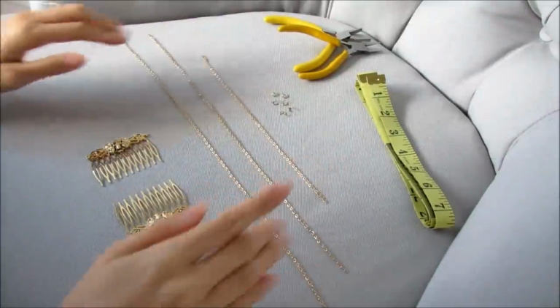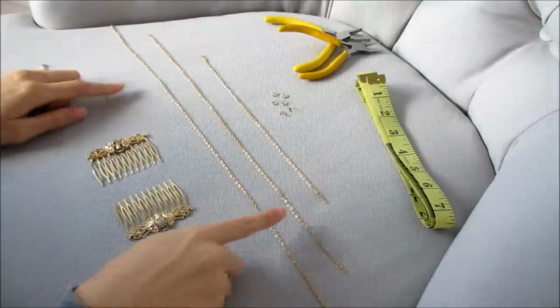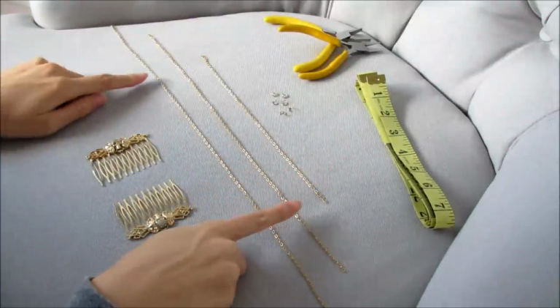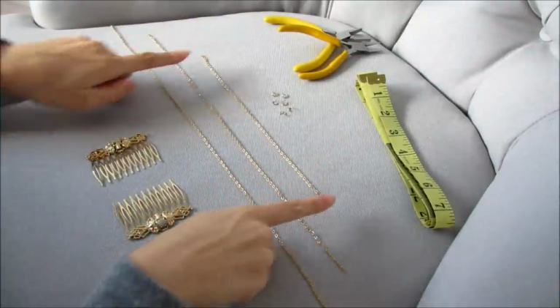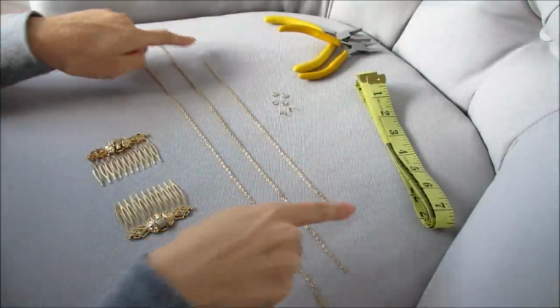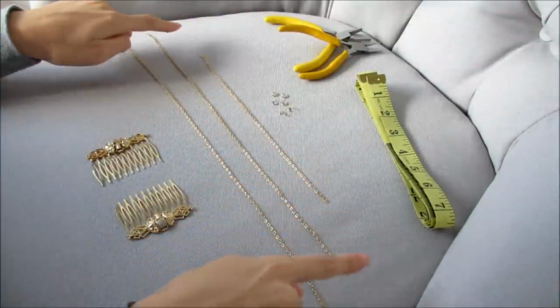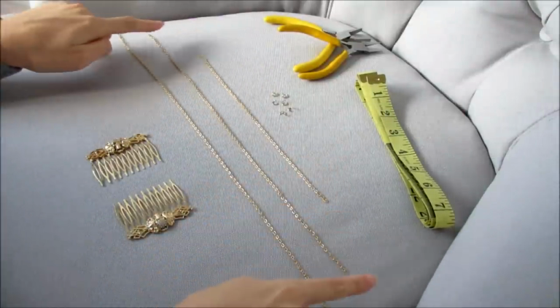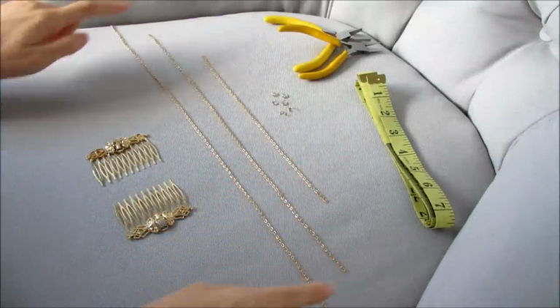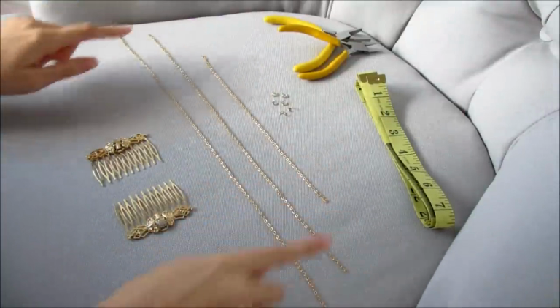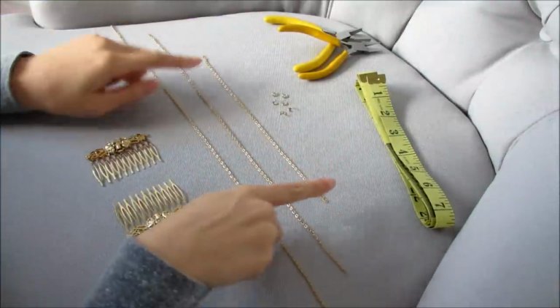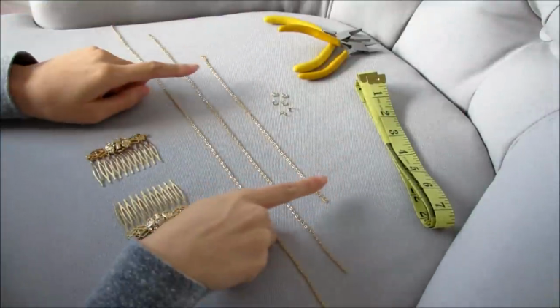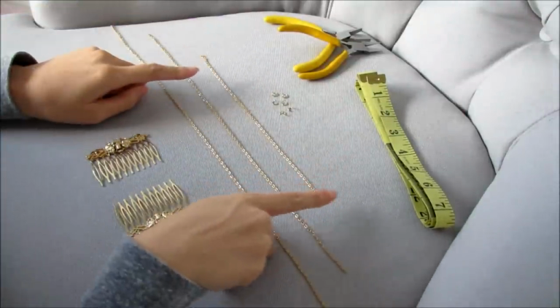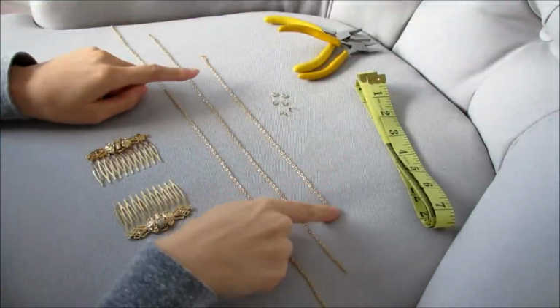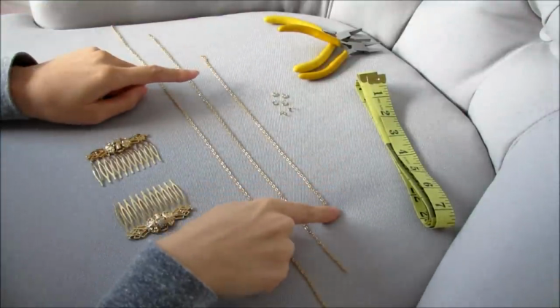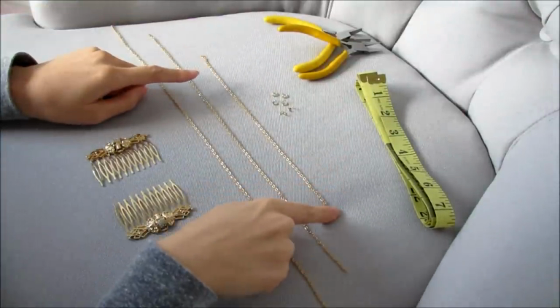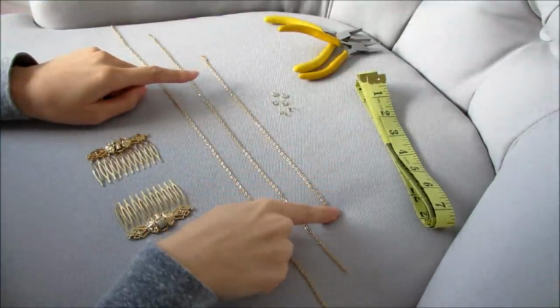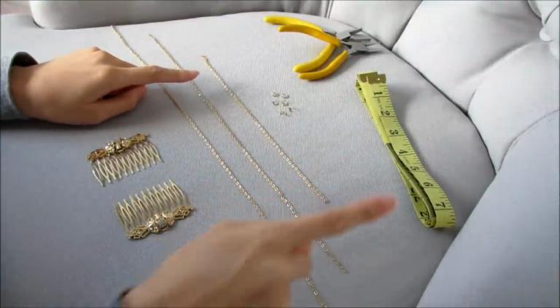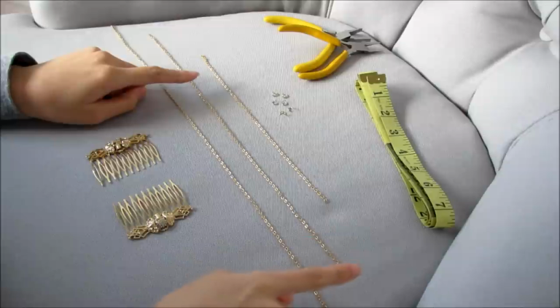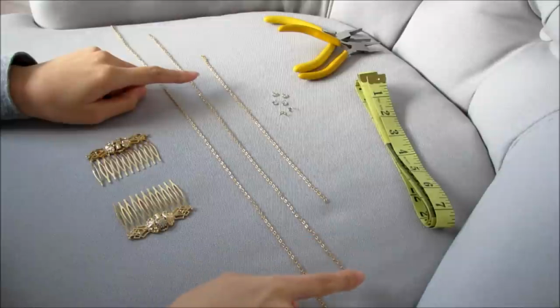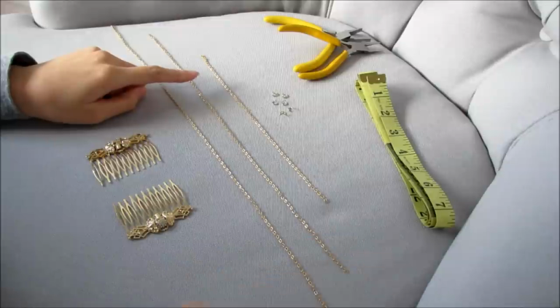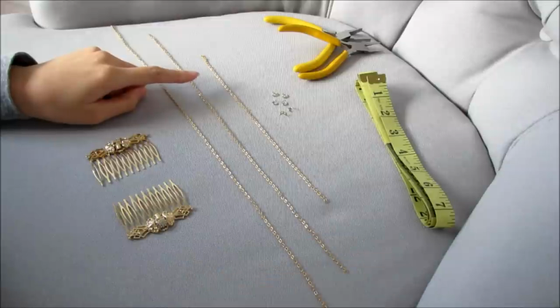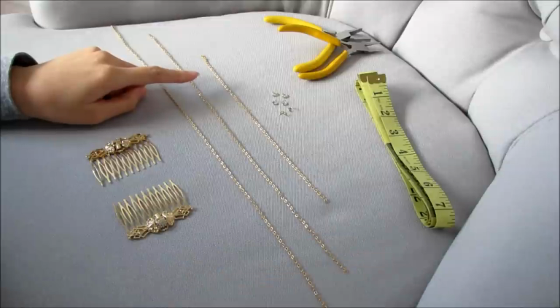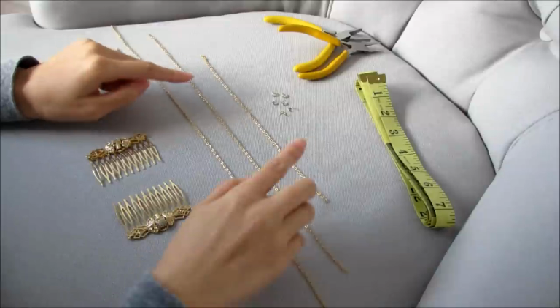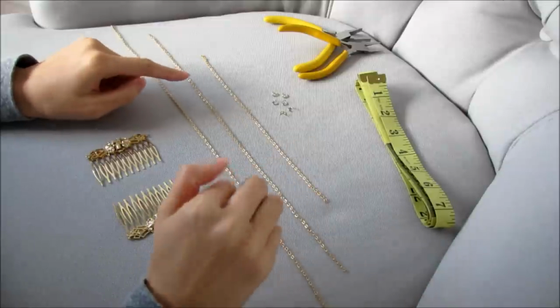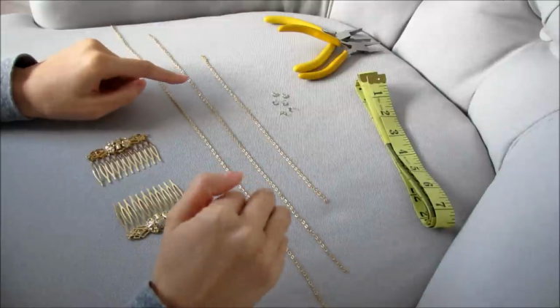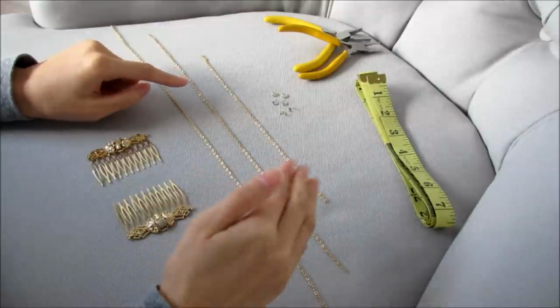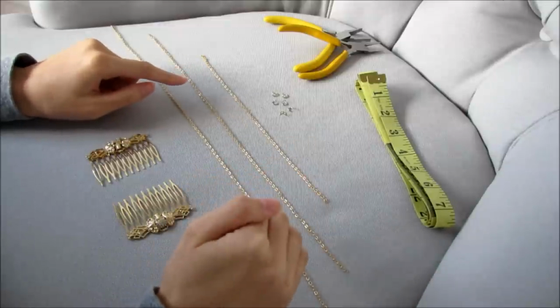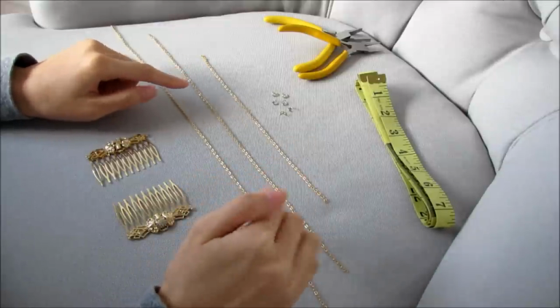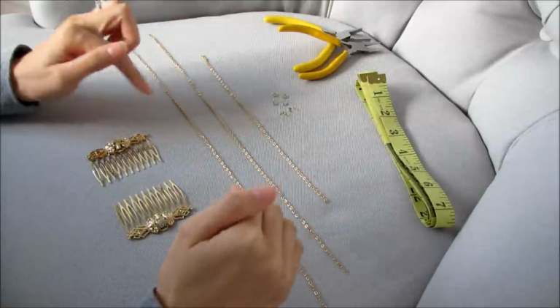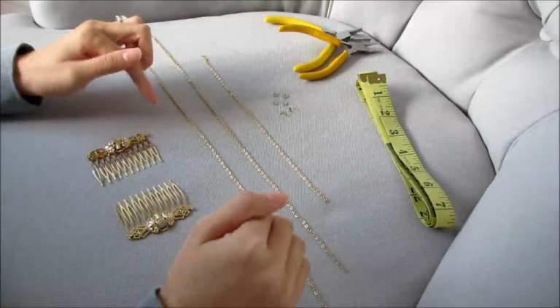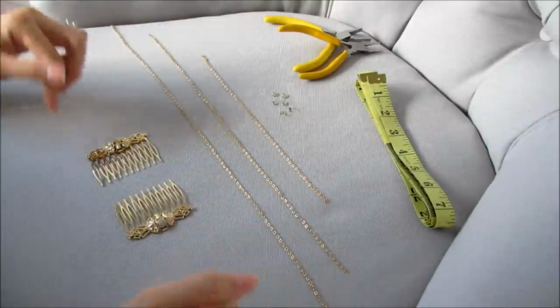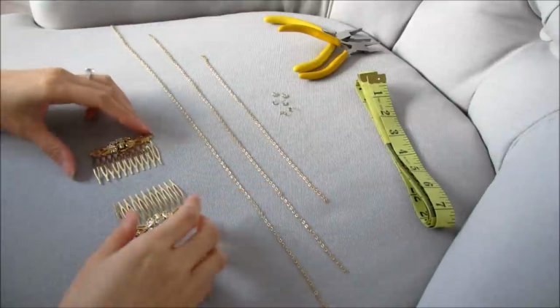I've measured out the chain already — it's 10 inches, 15, and 20 inches. So 5 inches in between each chain.